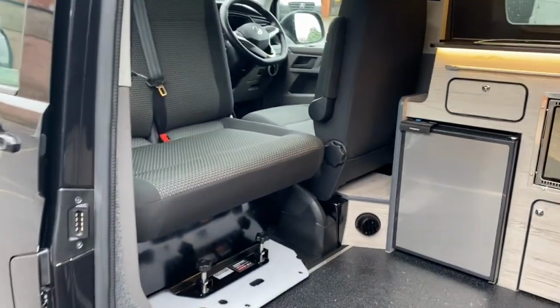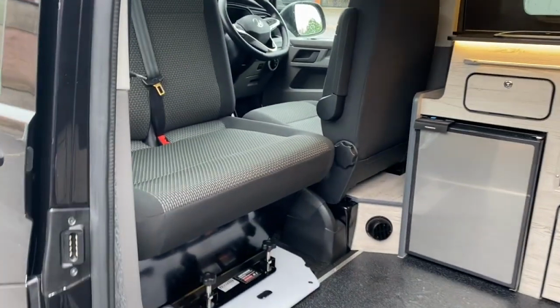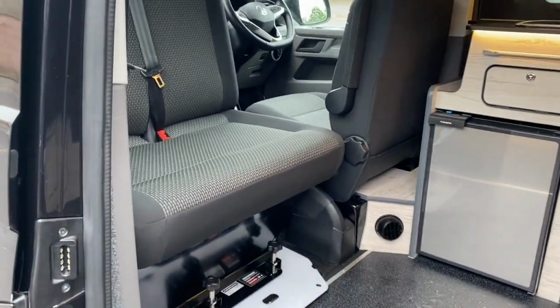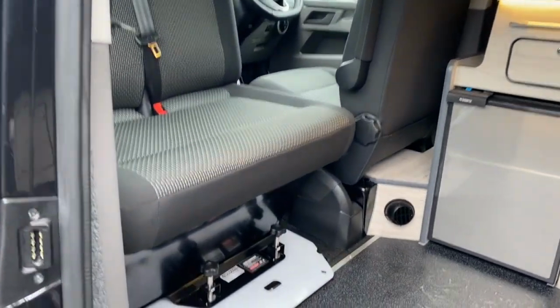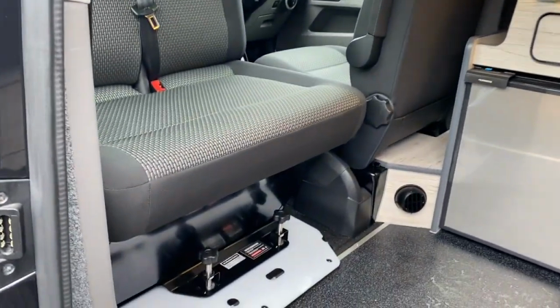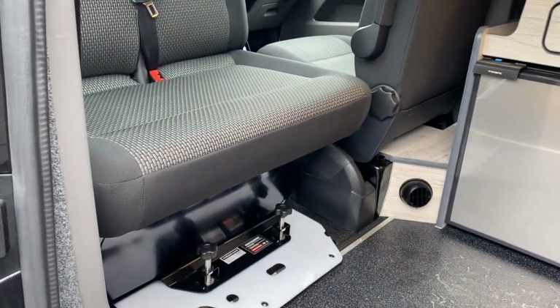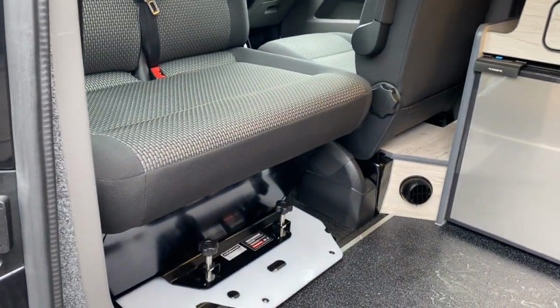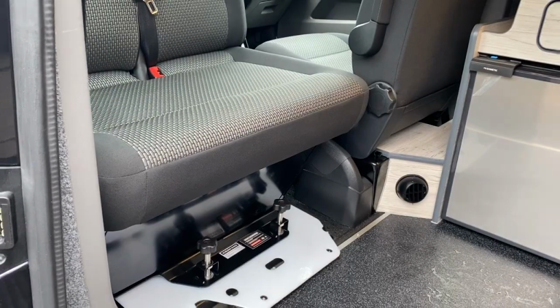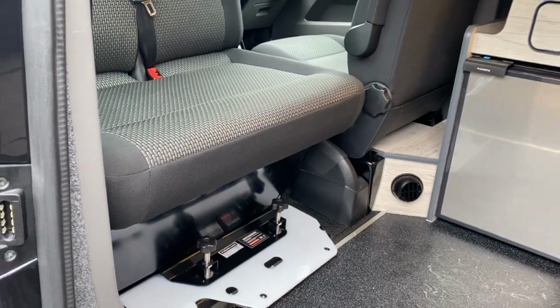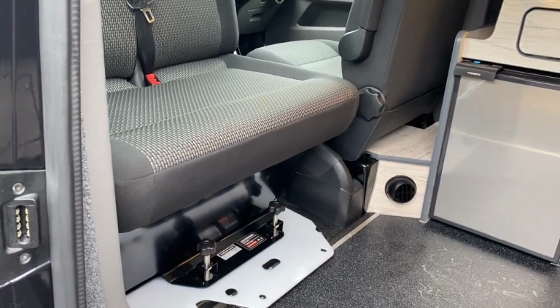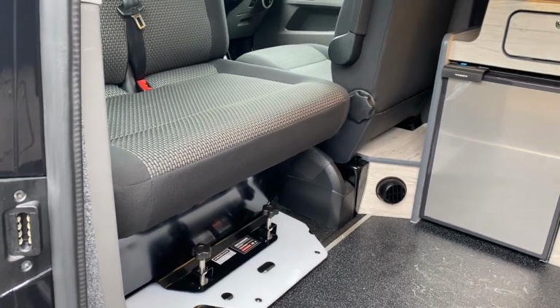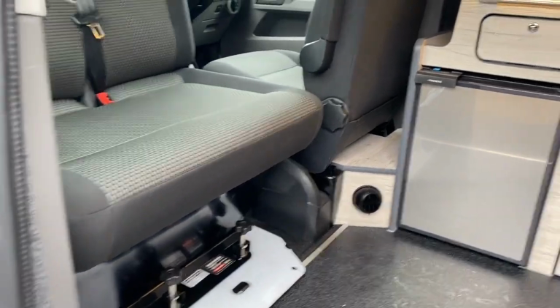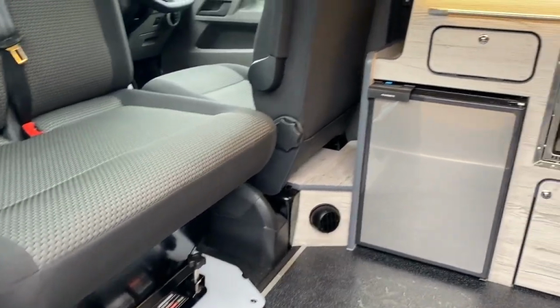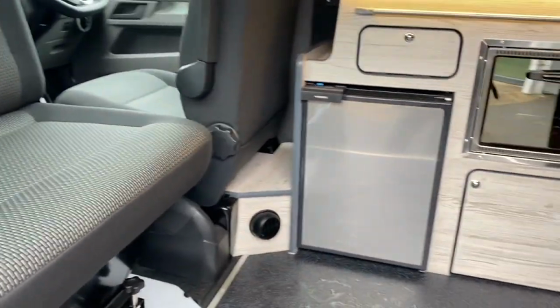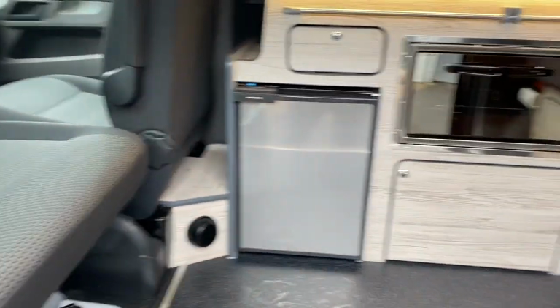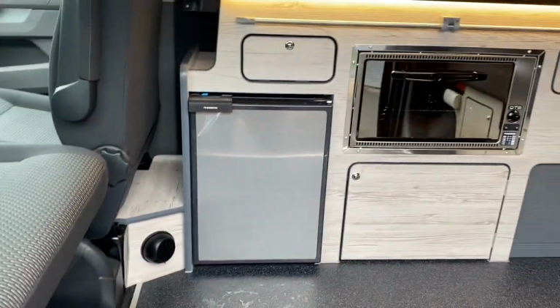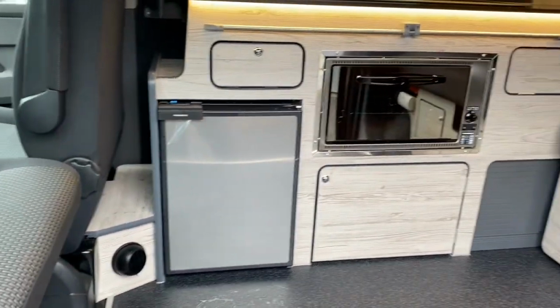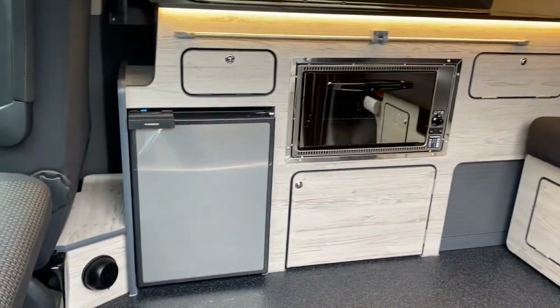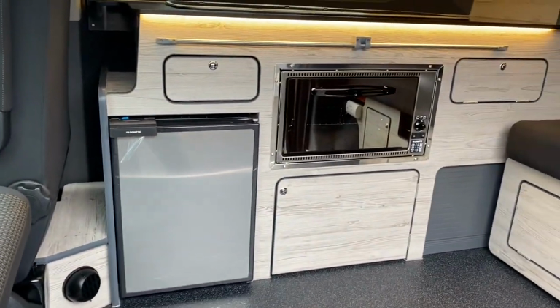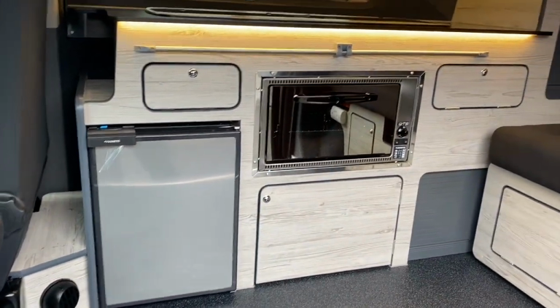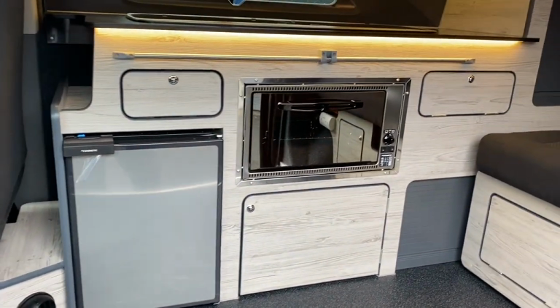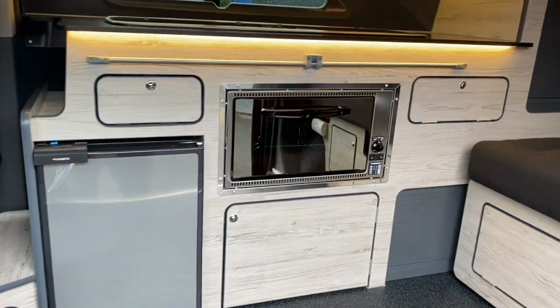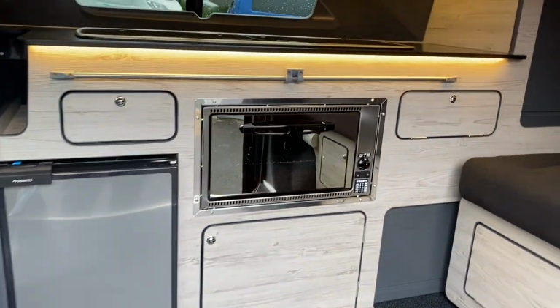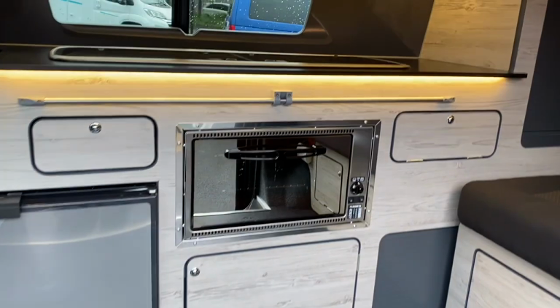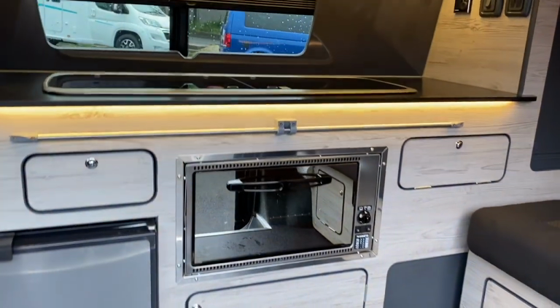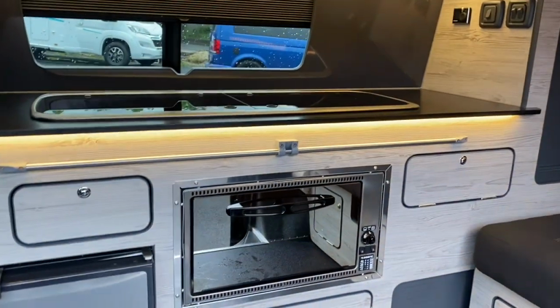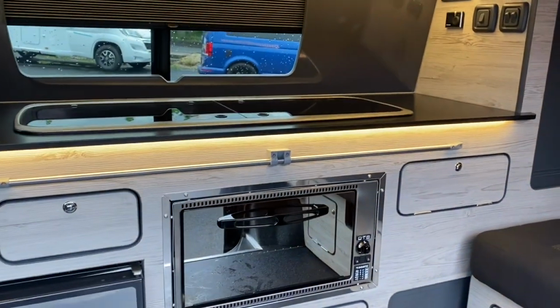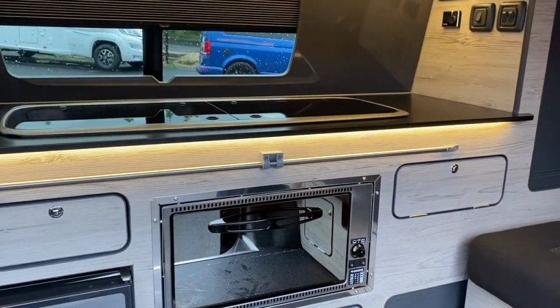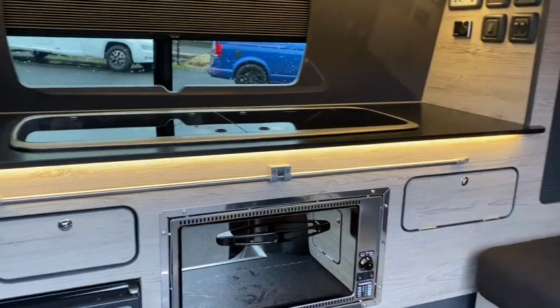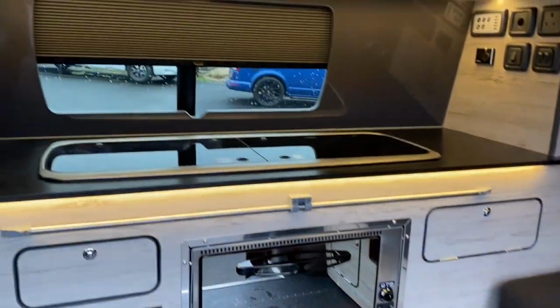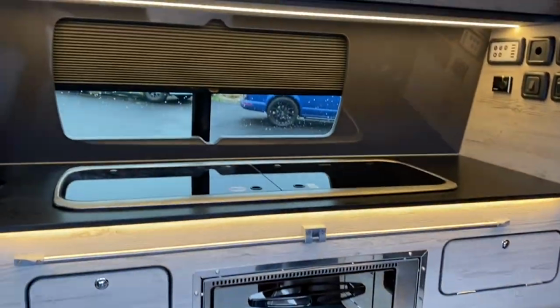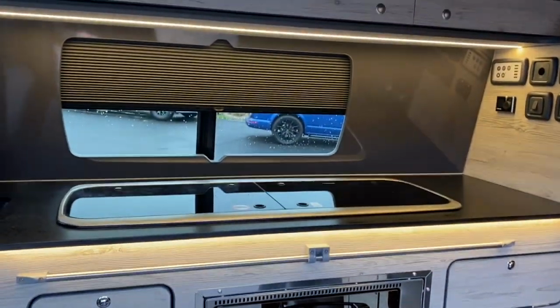Turning round to face the inside habitation area, we have pine tall cabinets and a double hob with a pod blind. This is a blade bed which lies down and sleeps two.